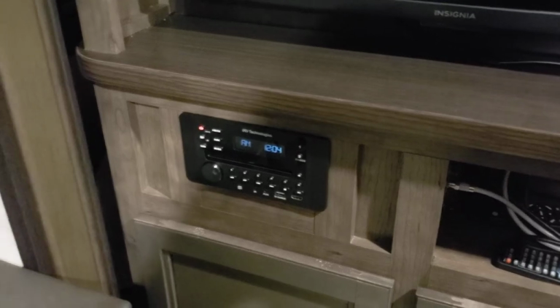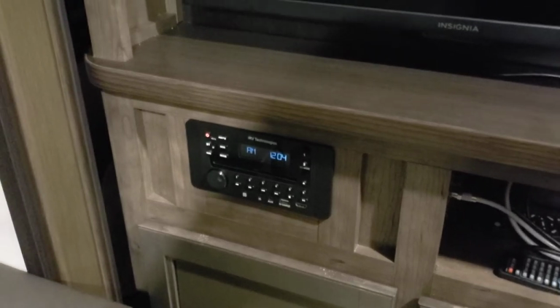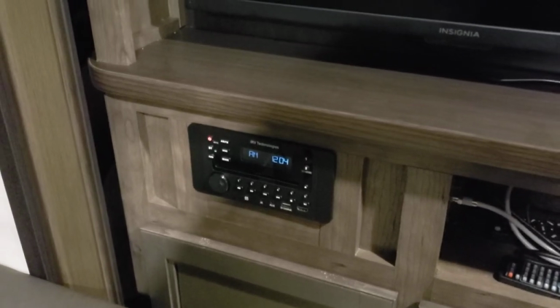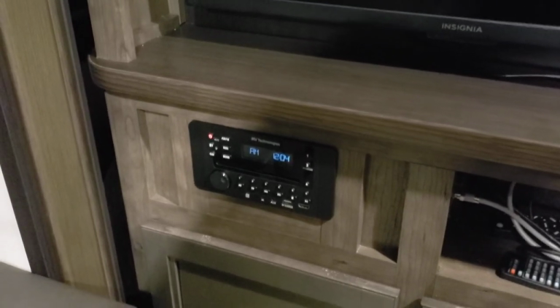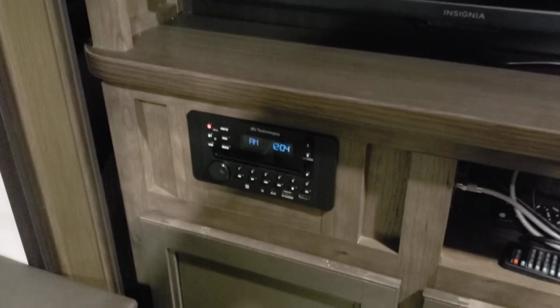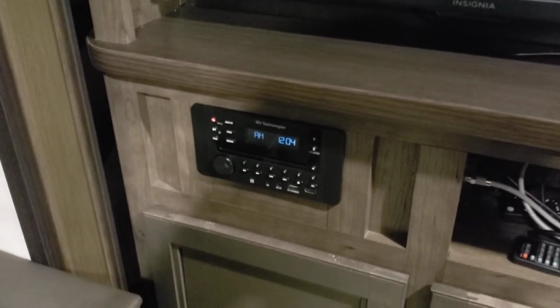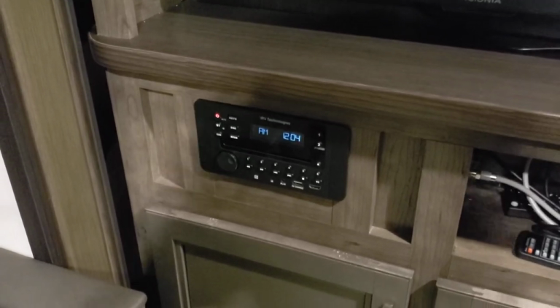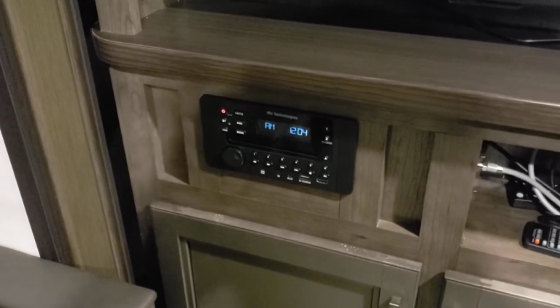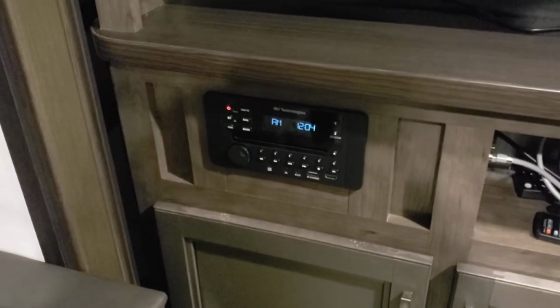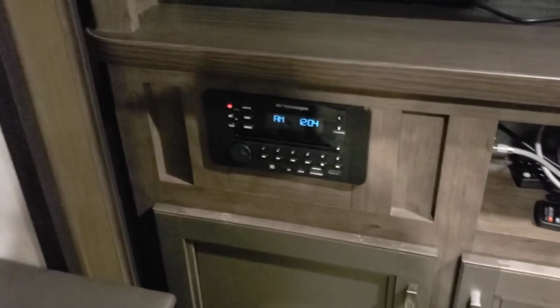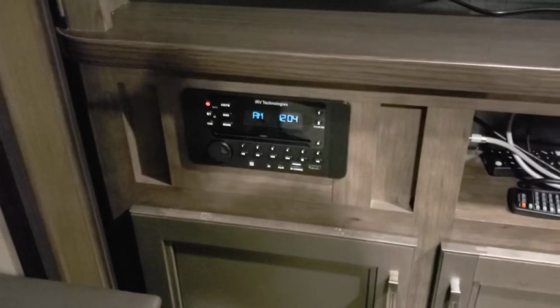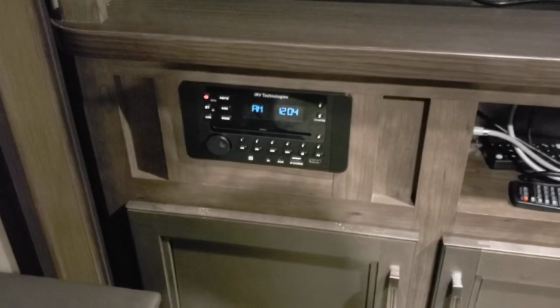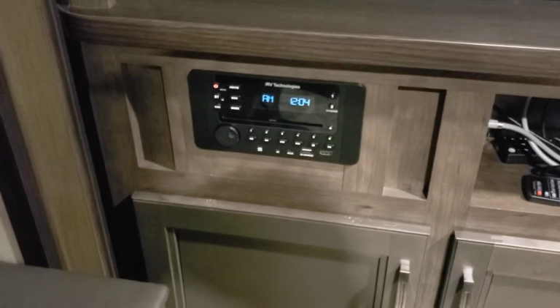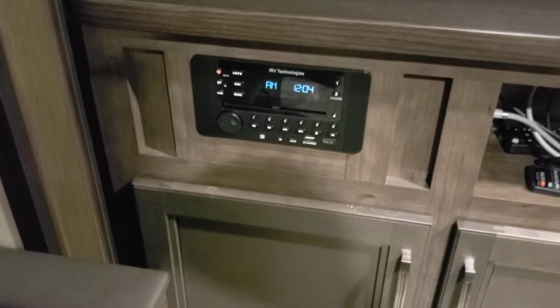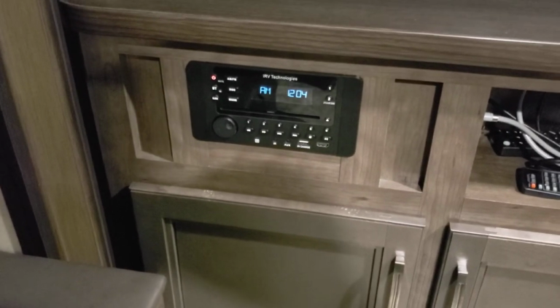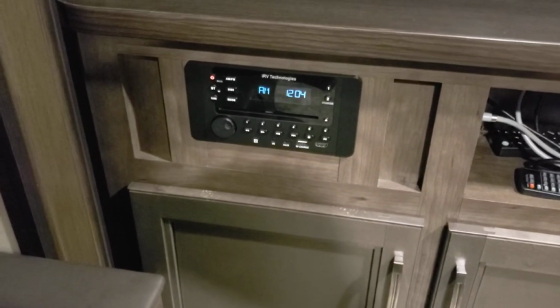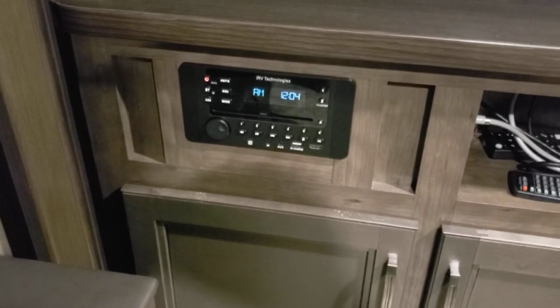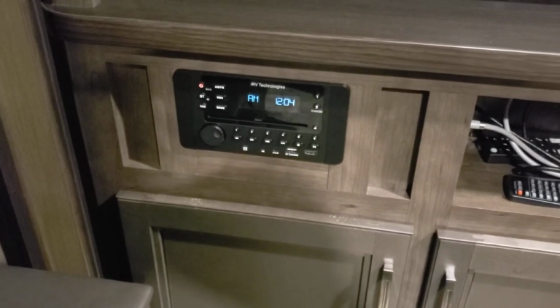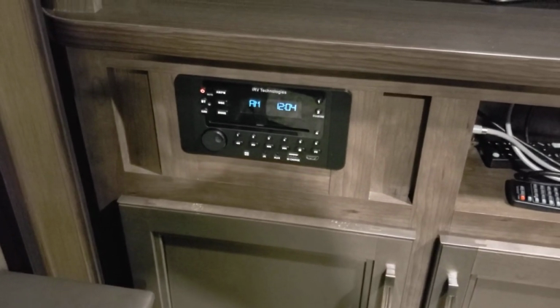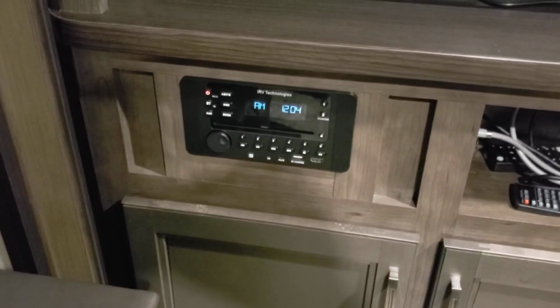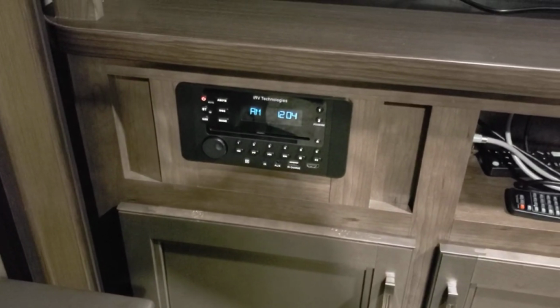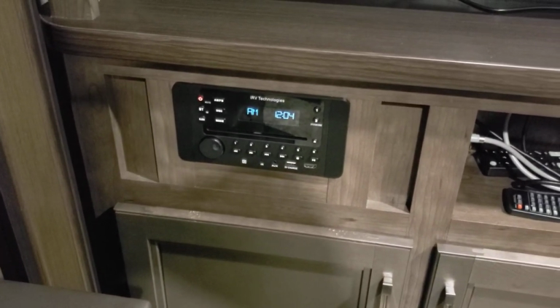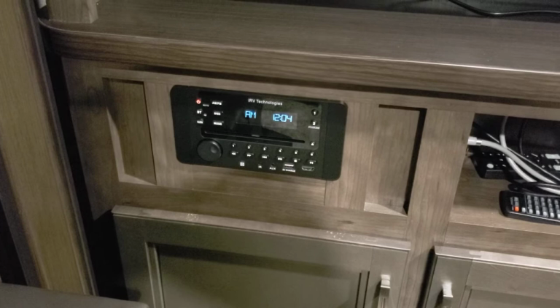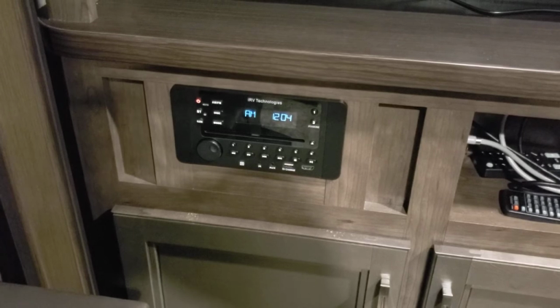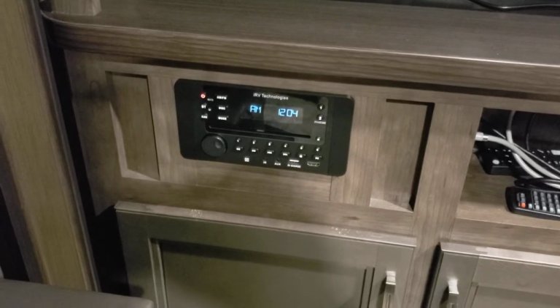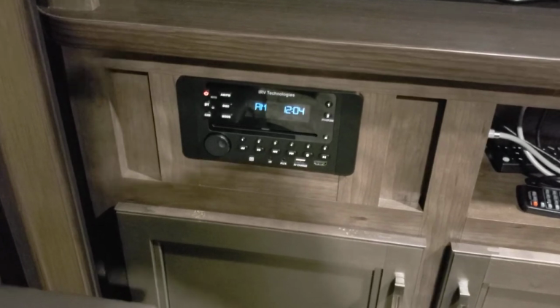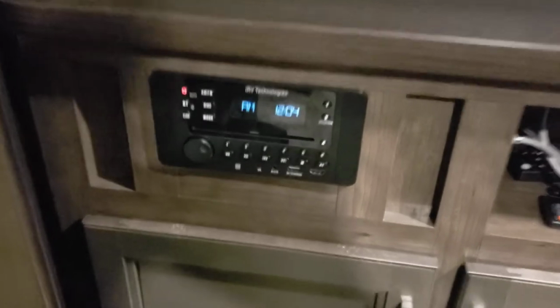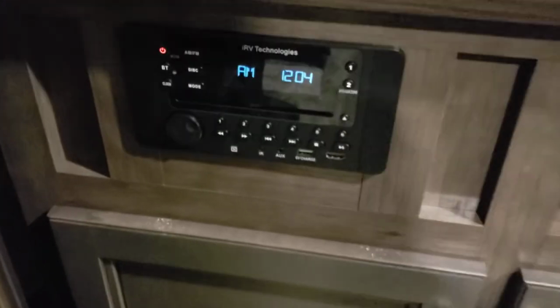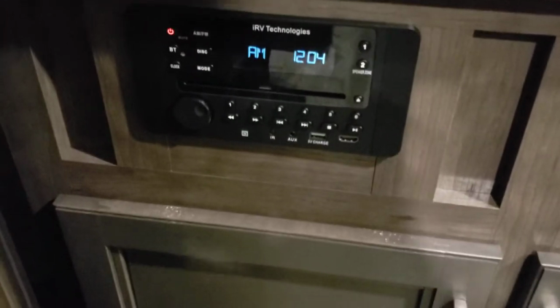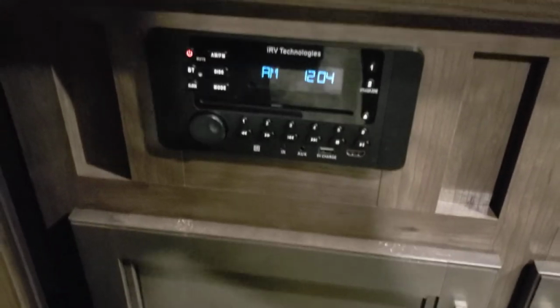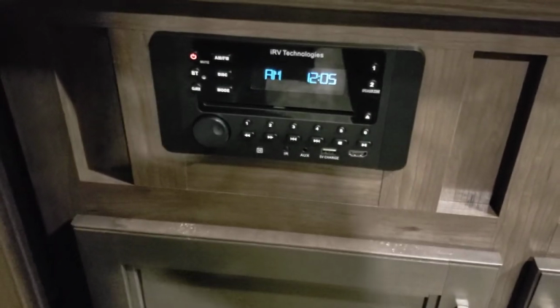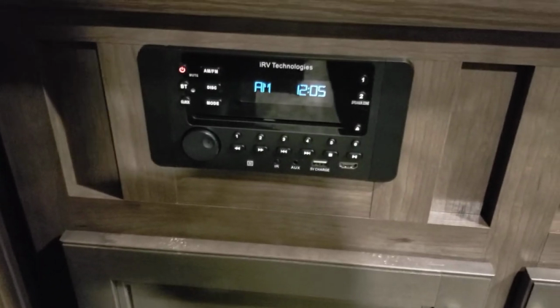Hey folks, I wanted to do a video on these radios in the Jayco SLX series. This is a Jayco SLX8 242BHS, and this is the IRV Technologies radio.